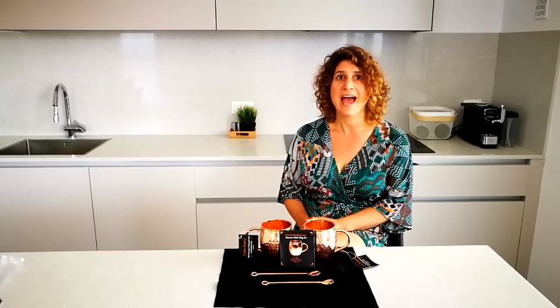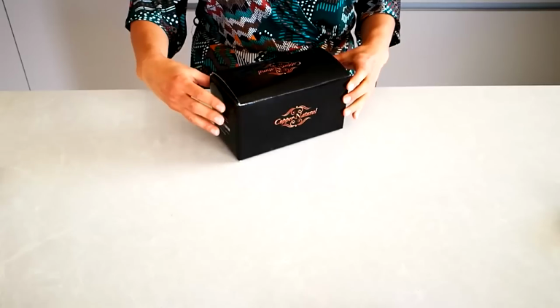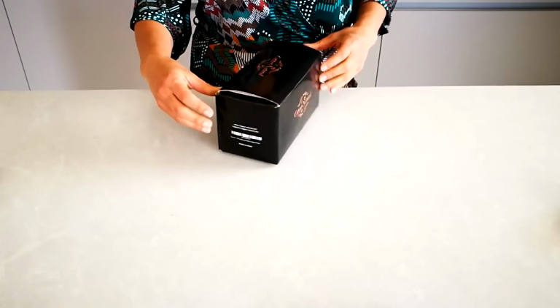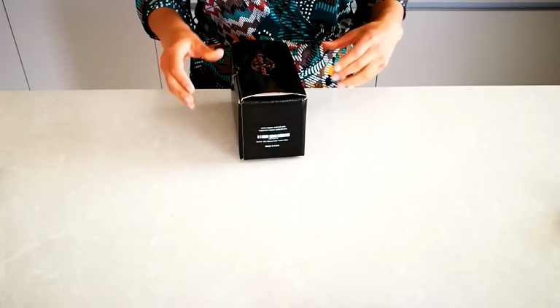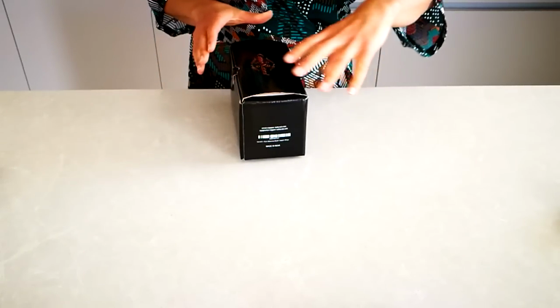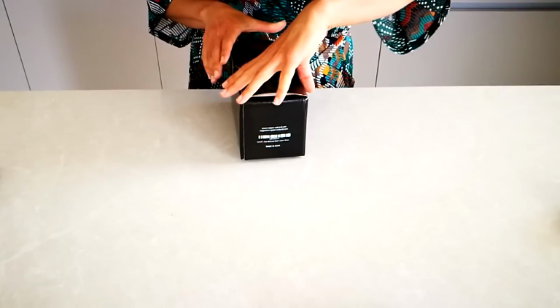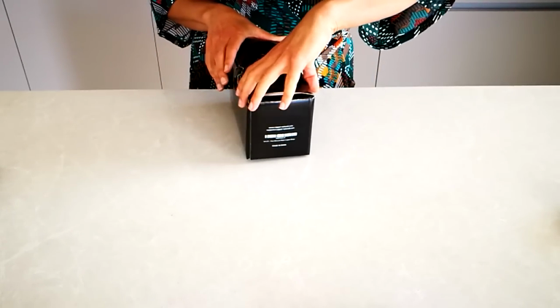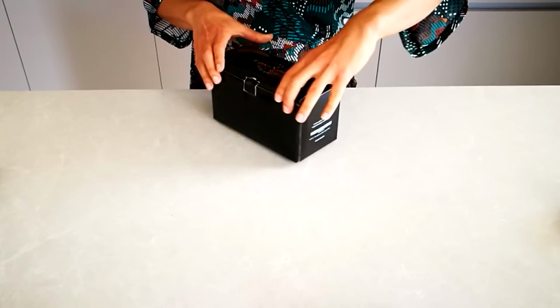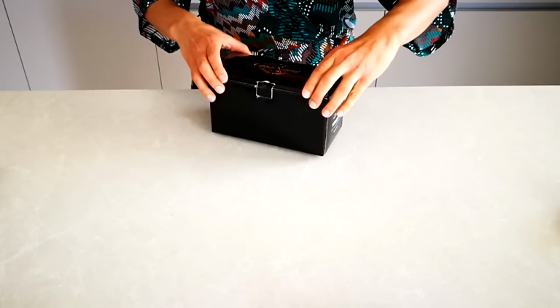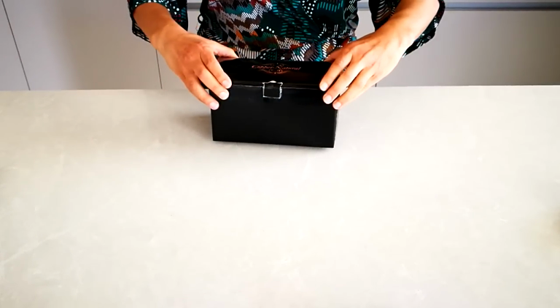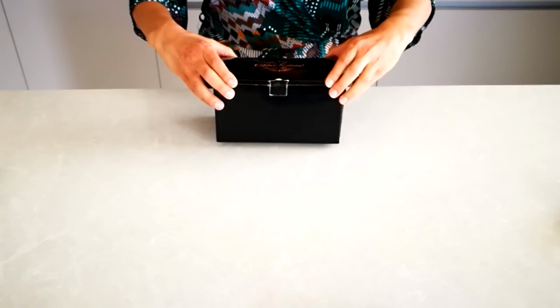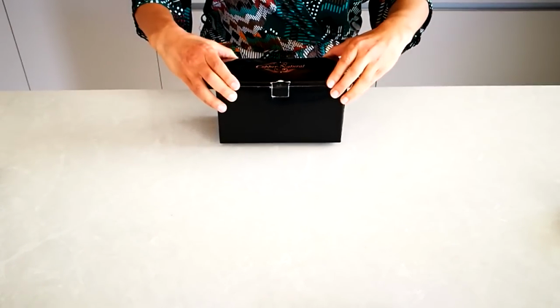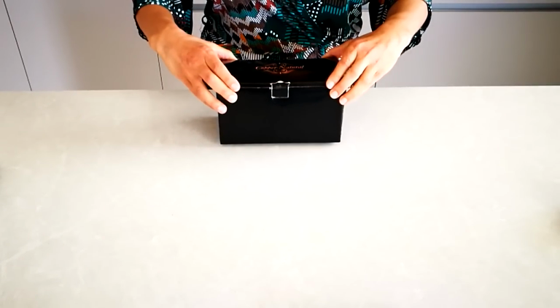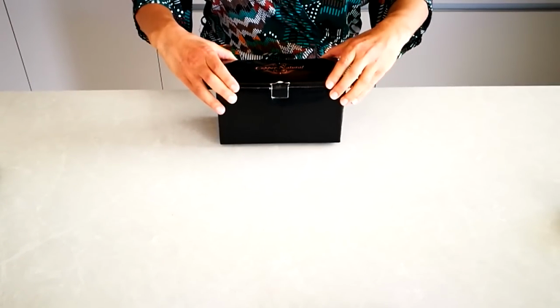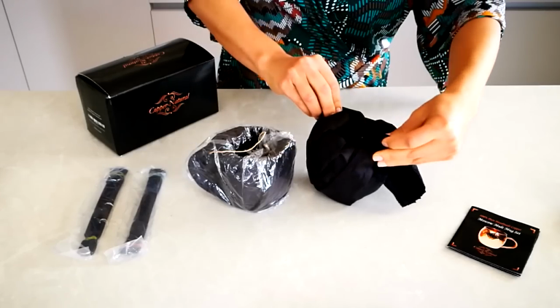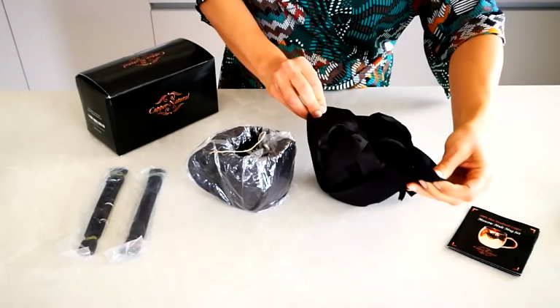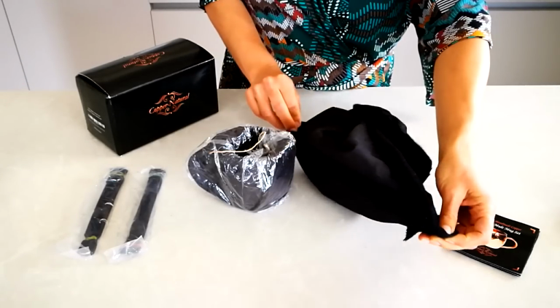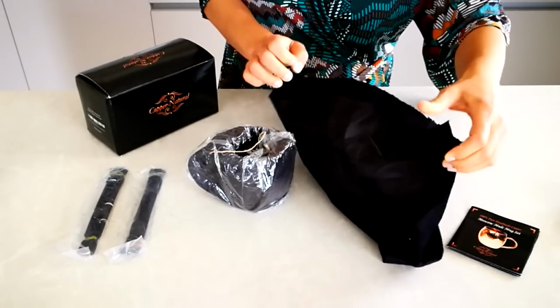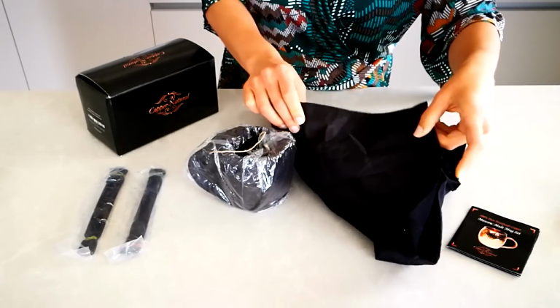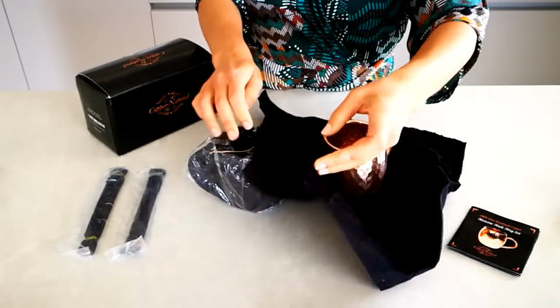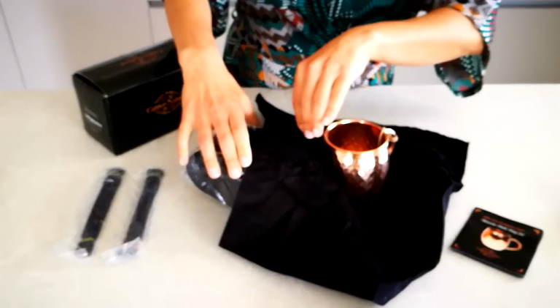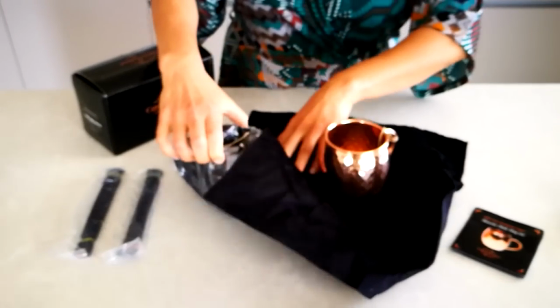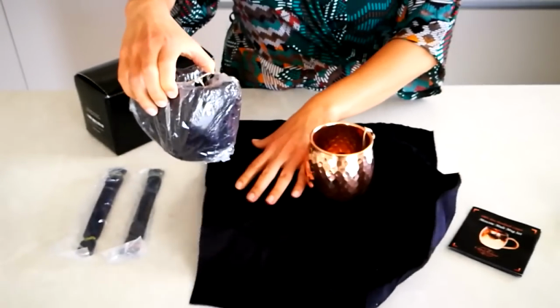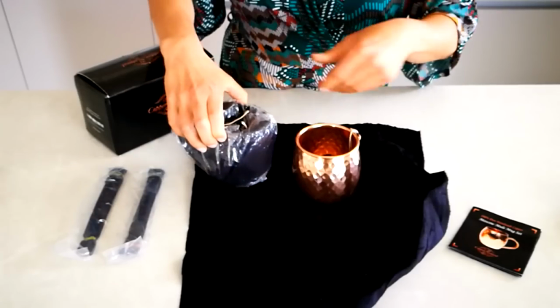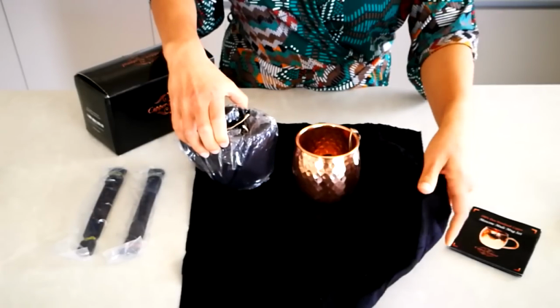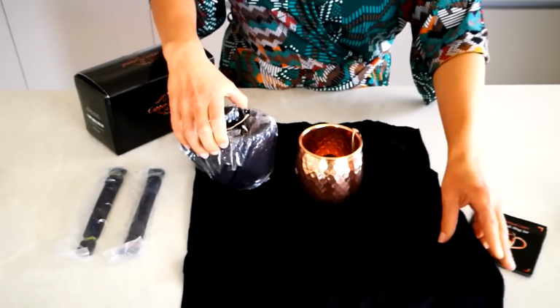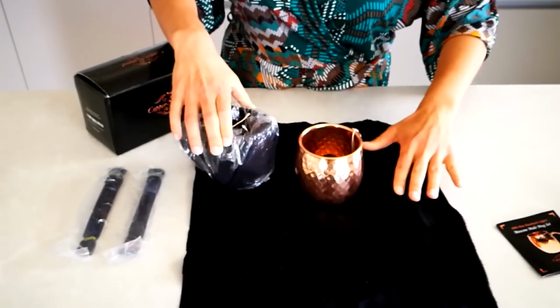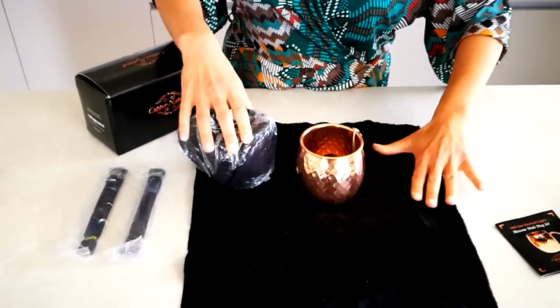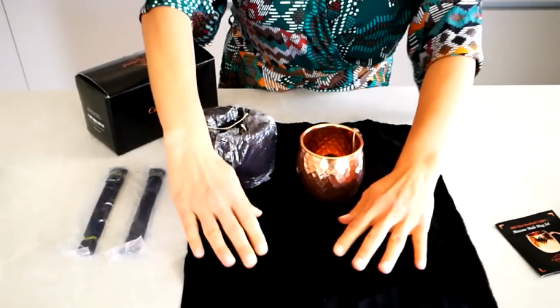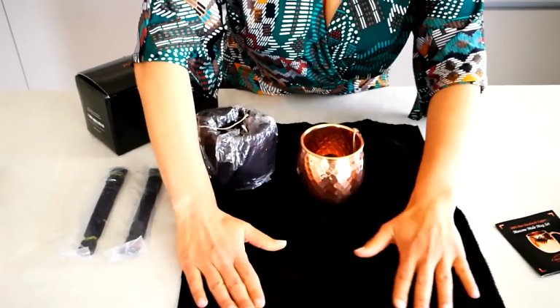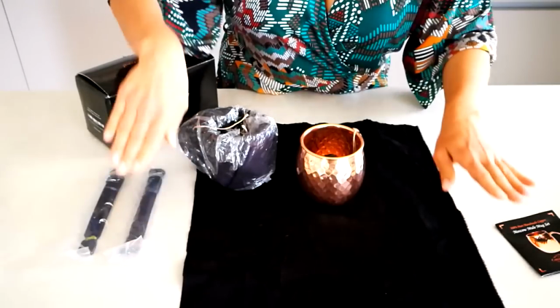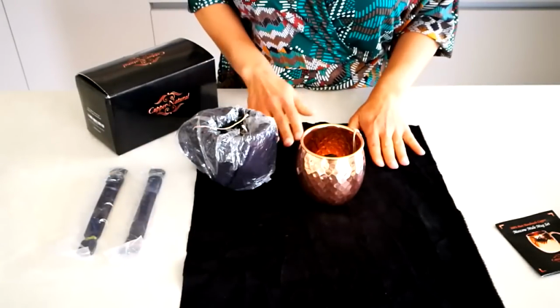As you can see, our package comes in an elegant black box. Inside, you'll notice the double packaging of black fabric — the only one in the market — which protects your pure copper from any scratches or dents during shipping.